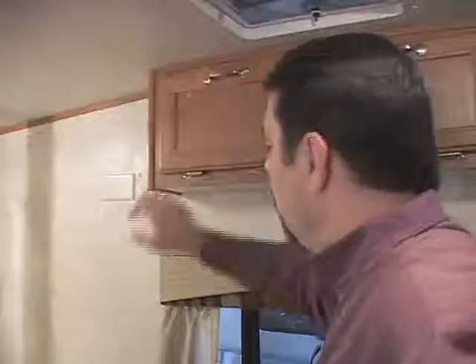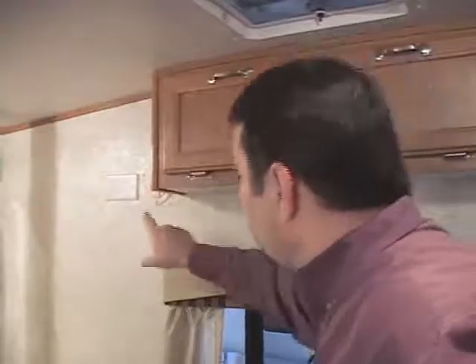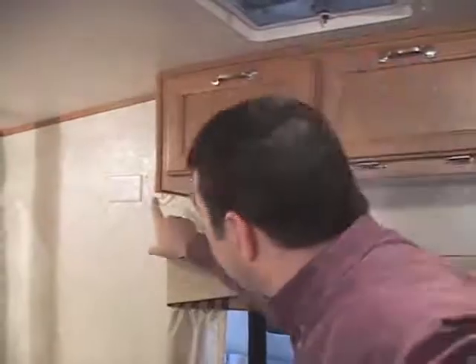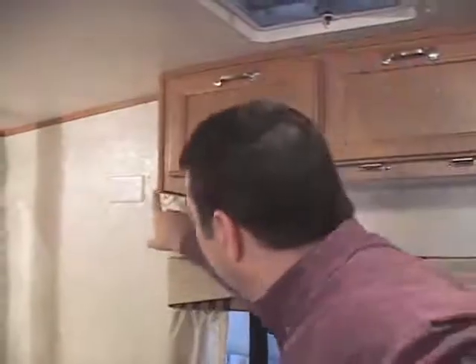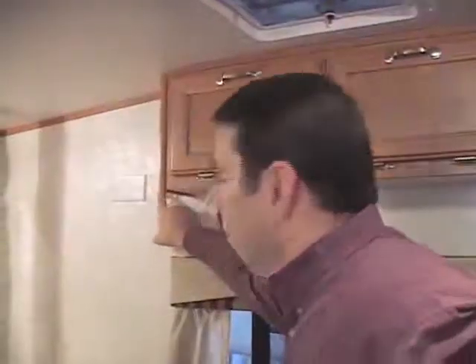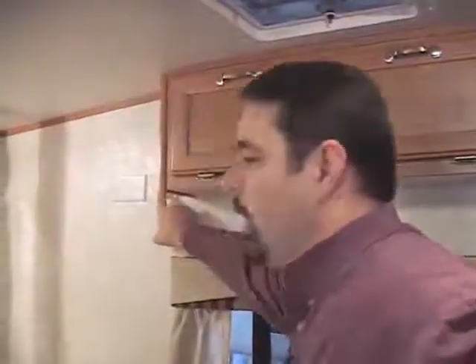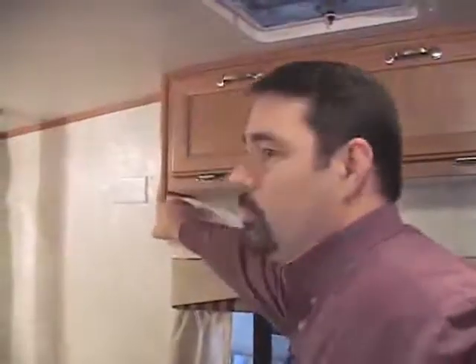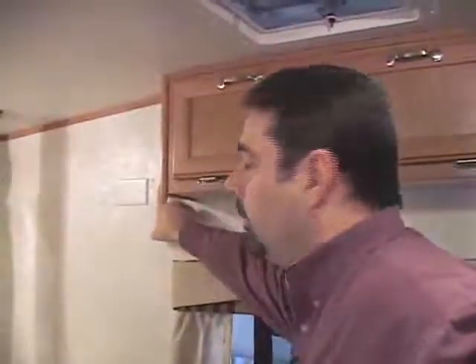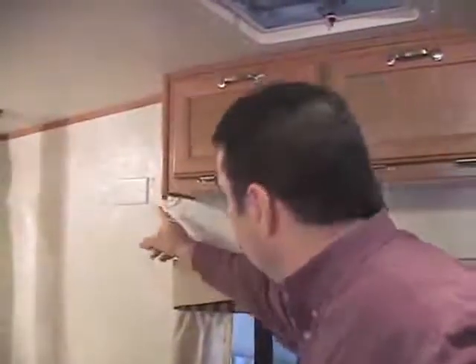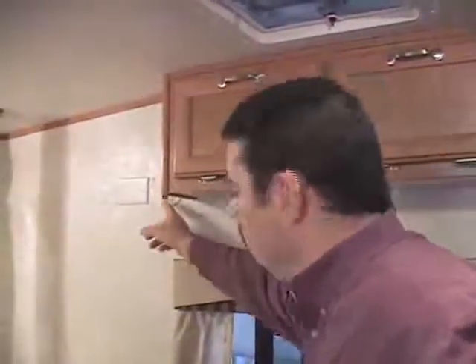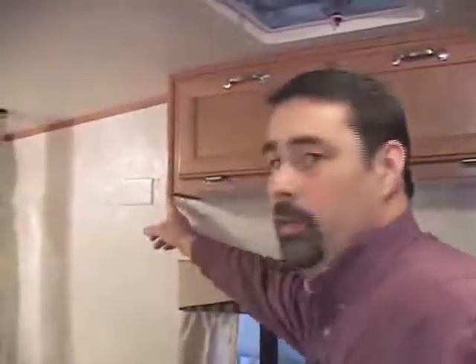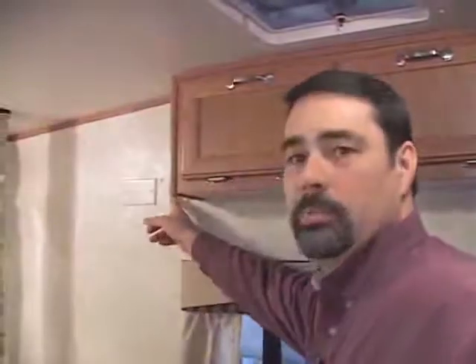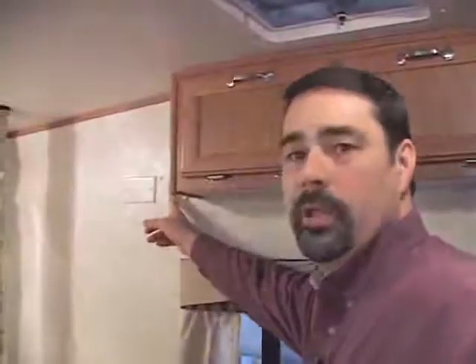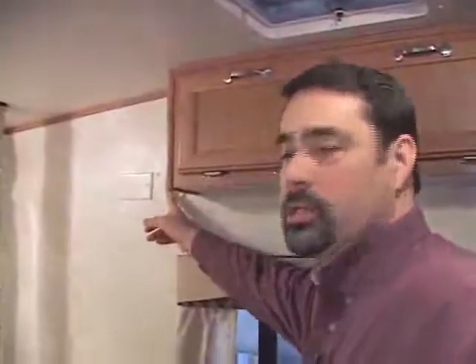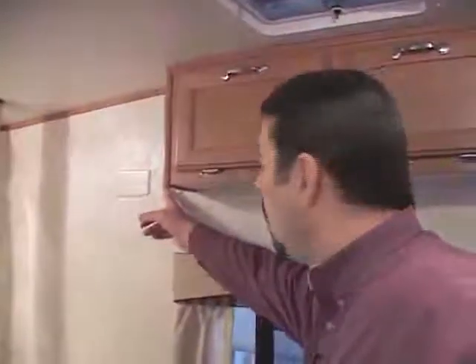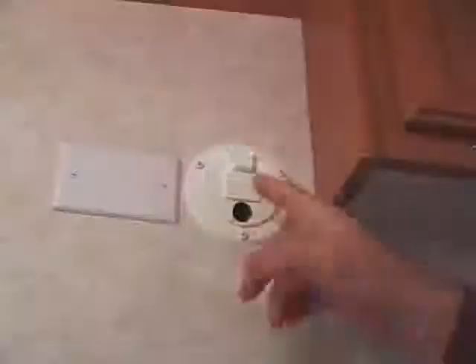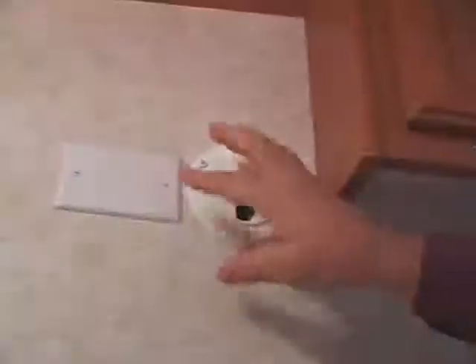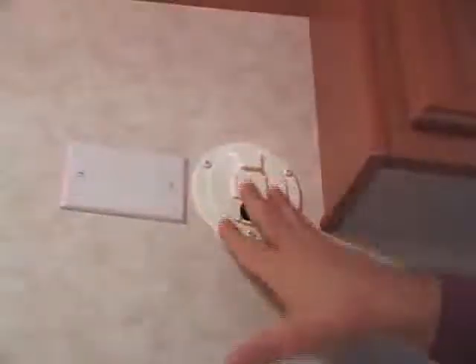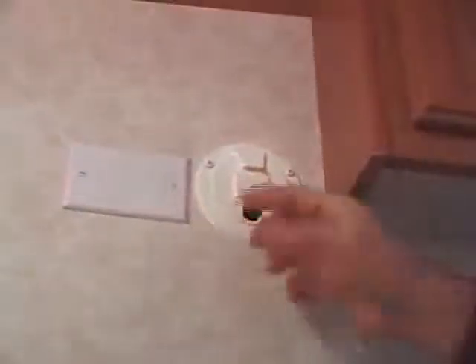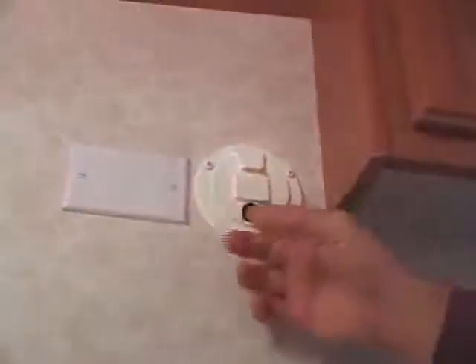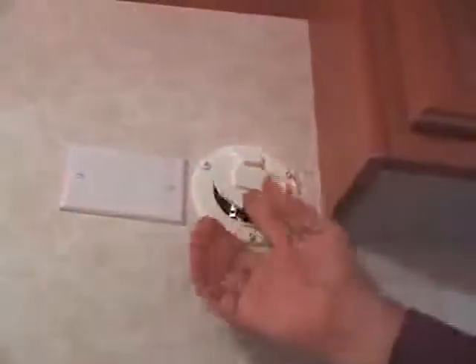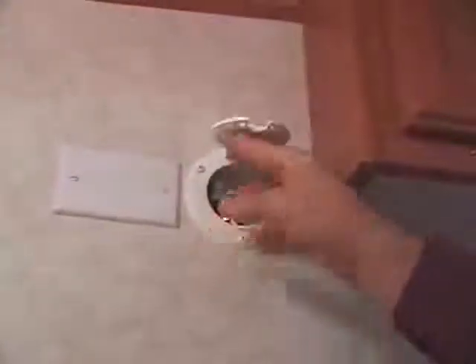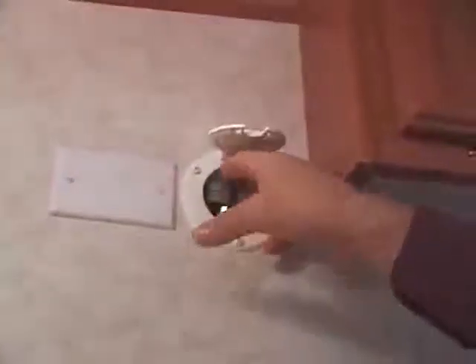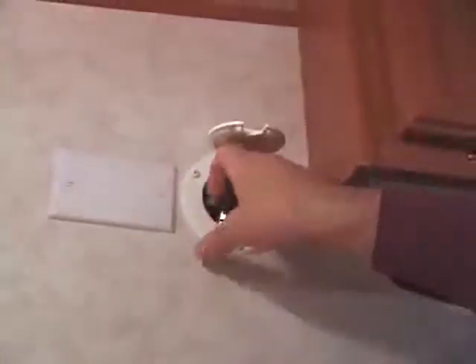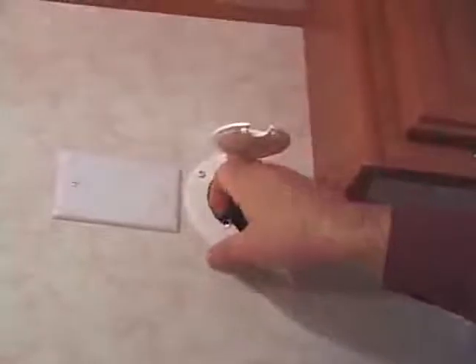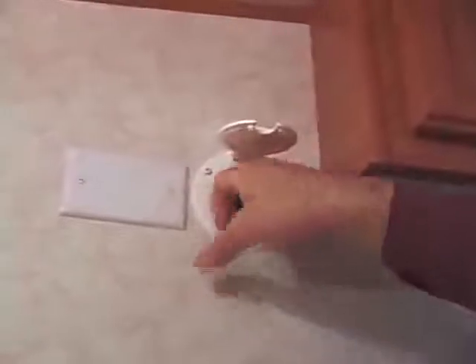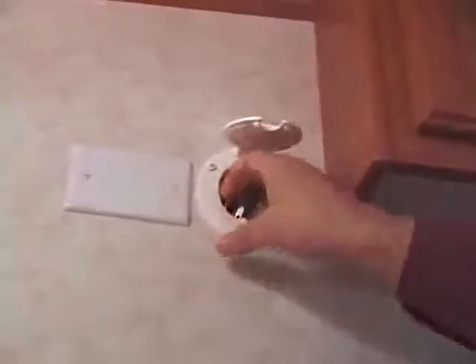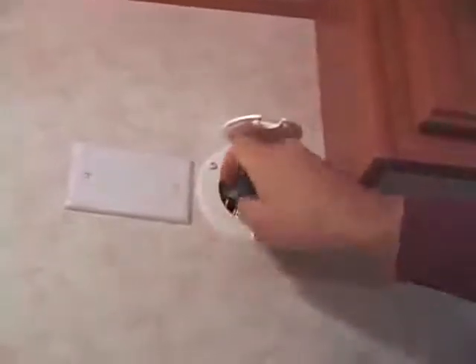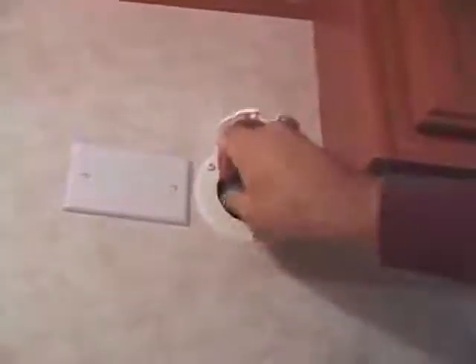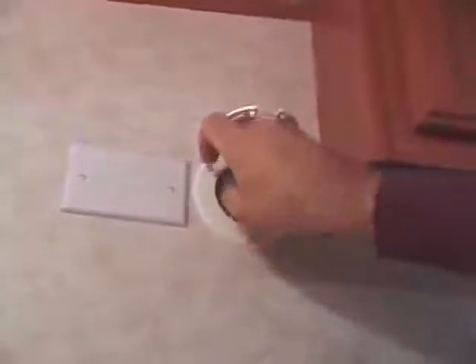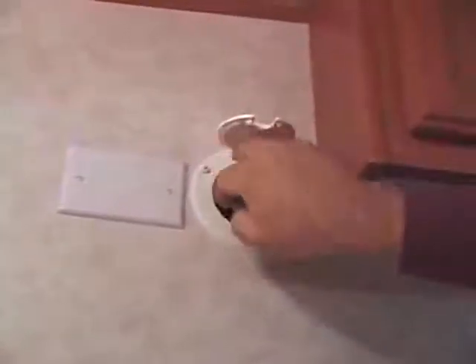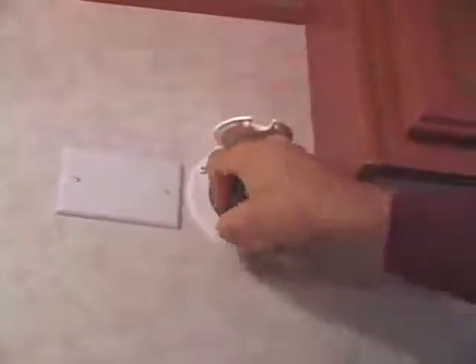To plug your air conditioner in, in your bathroom normally, or possibly in the bedroom in some models, you'll find this cable hatch. When you open the cable hatch, you'll find inside the cord for the air conditioner.